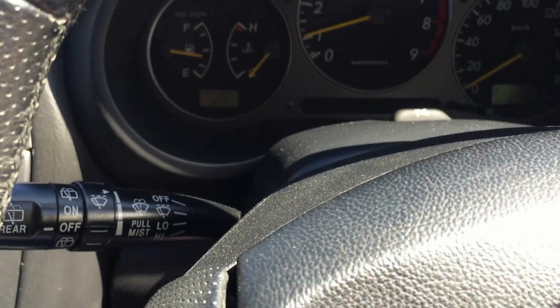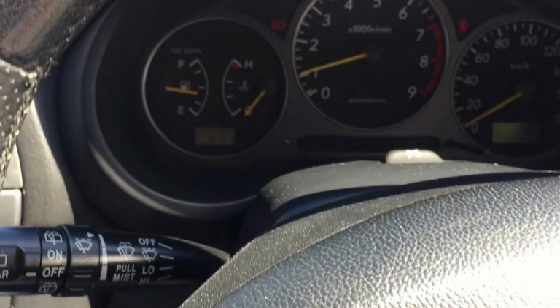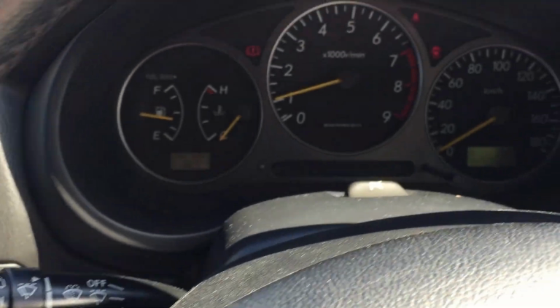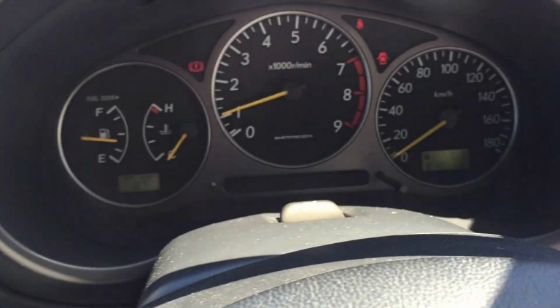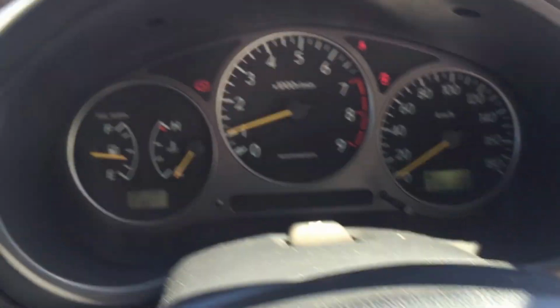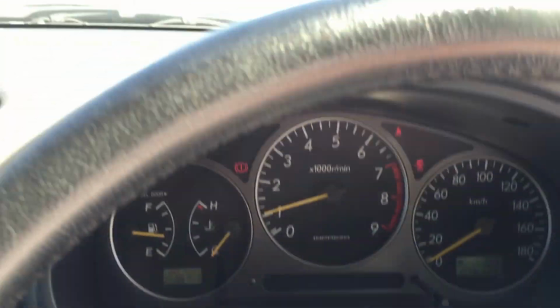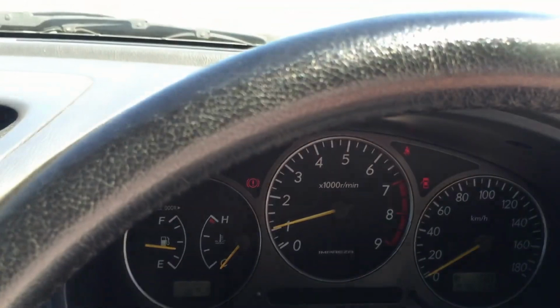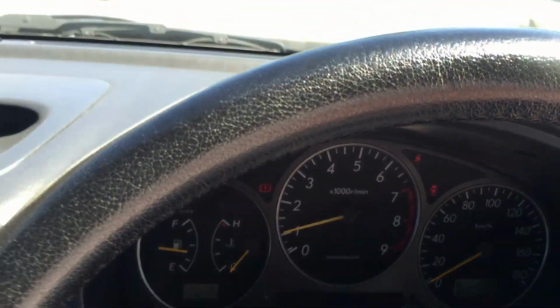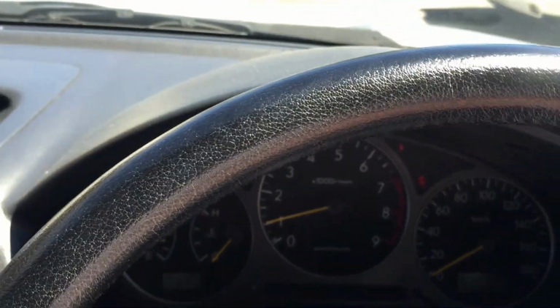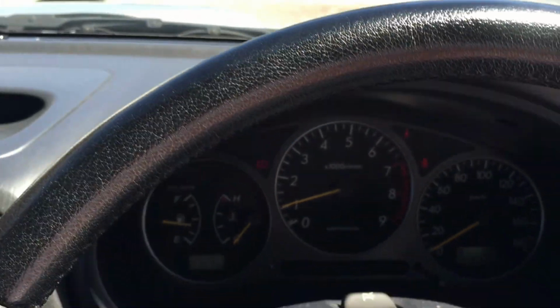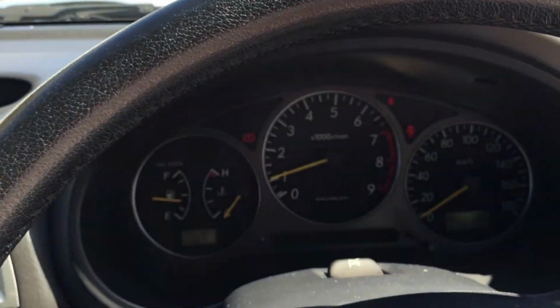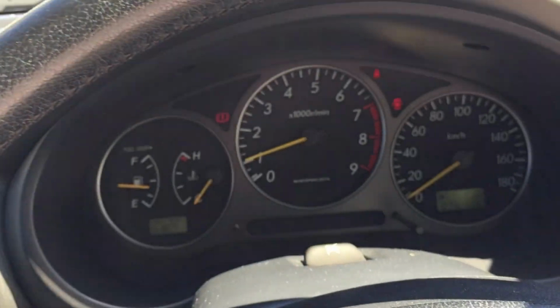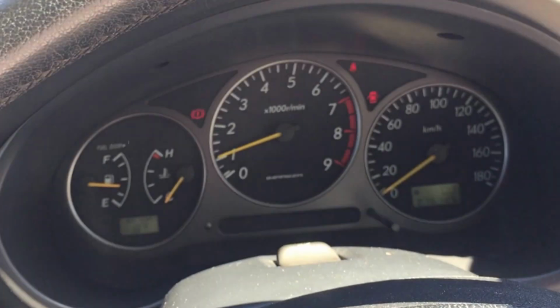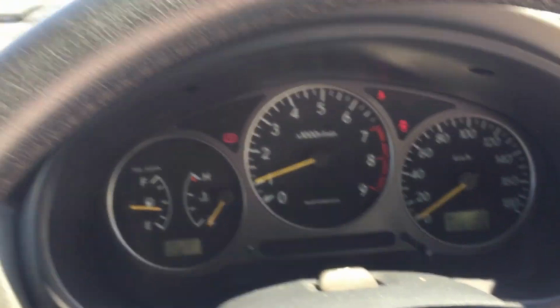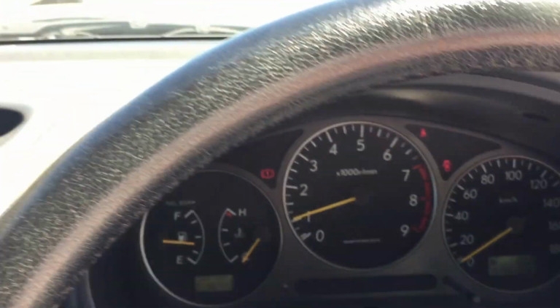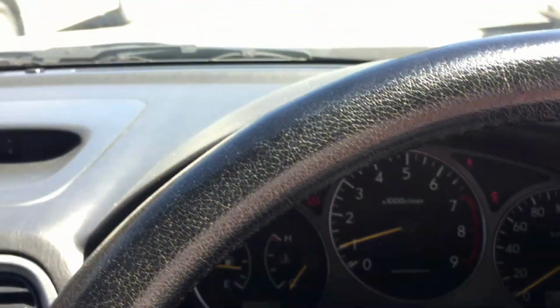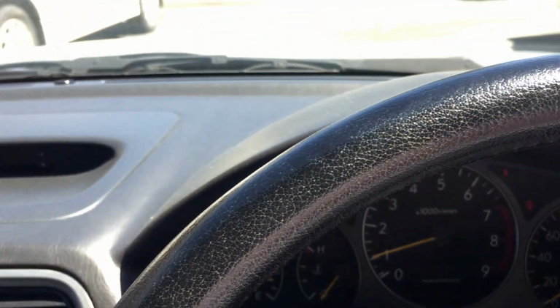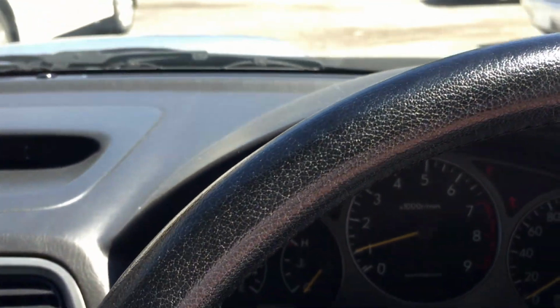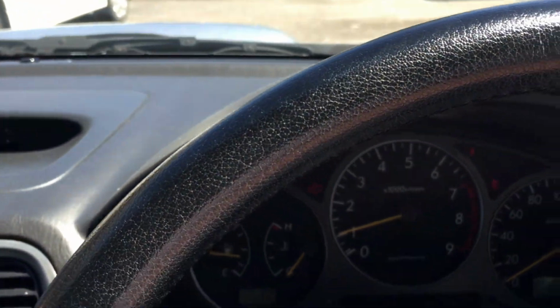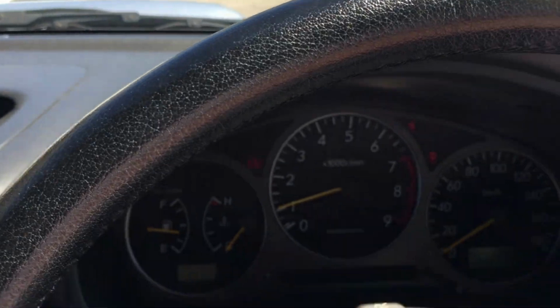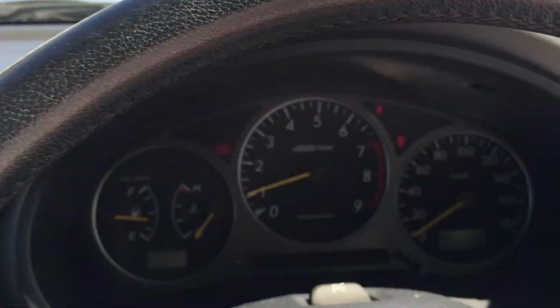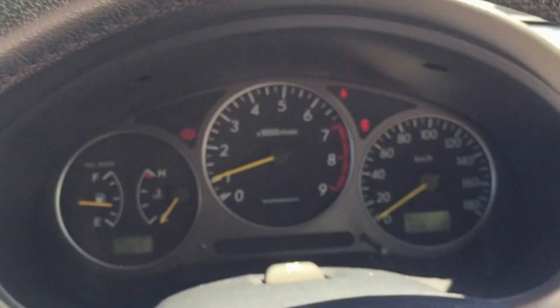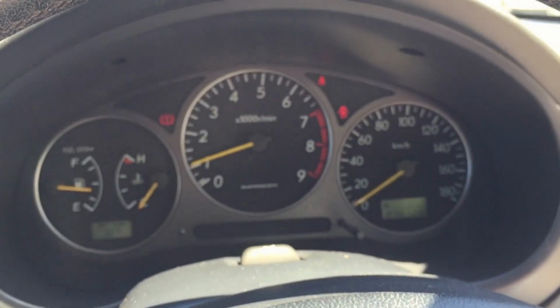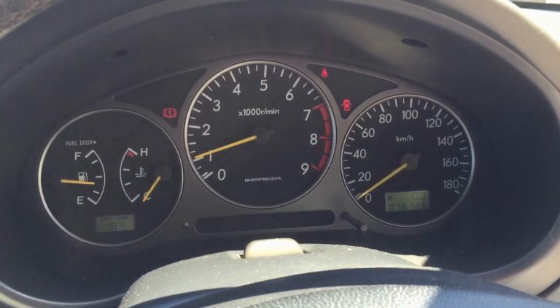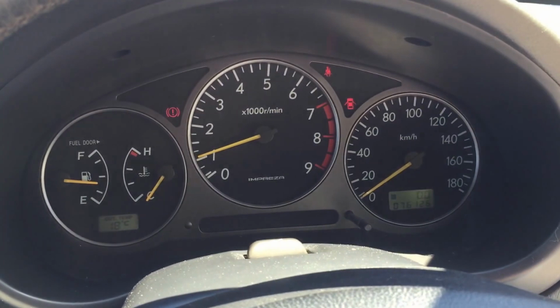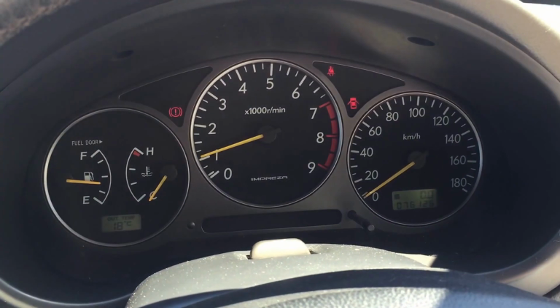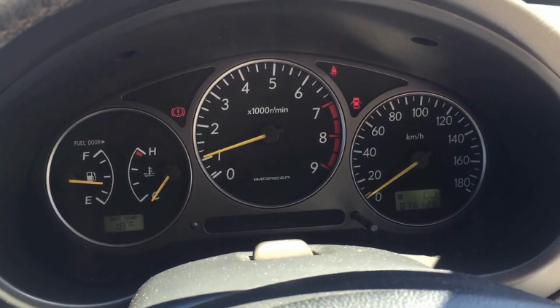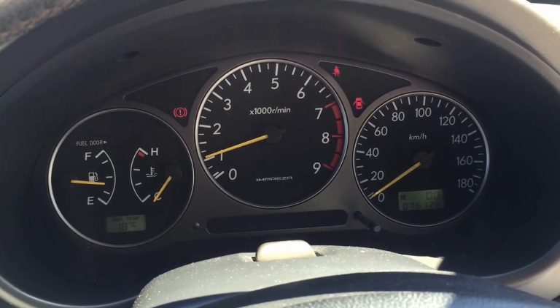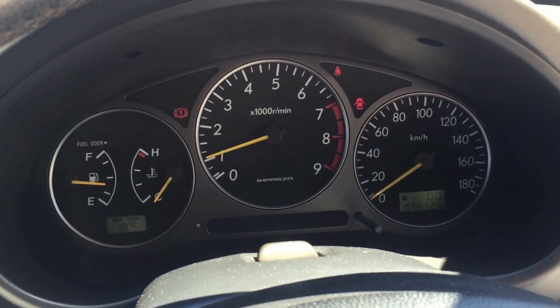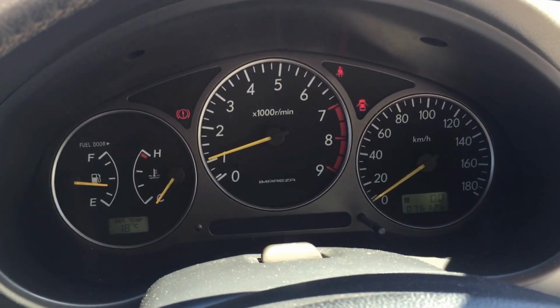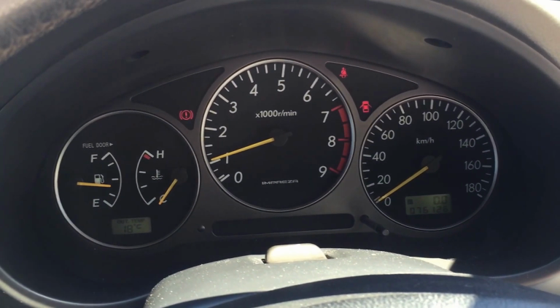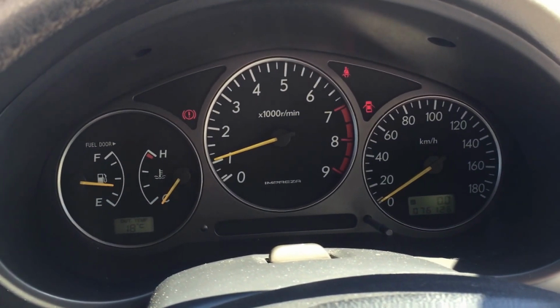This one has a turbo timer down there with a 30-second reset. It's very helpful to protect your turbocharger. I'm pretty much sure the previous owner has been babying this vehicle very much.